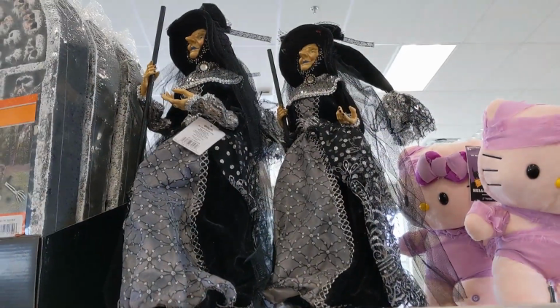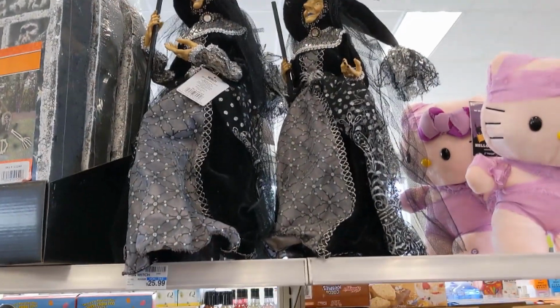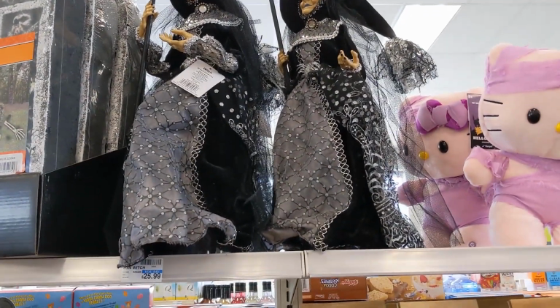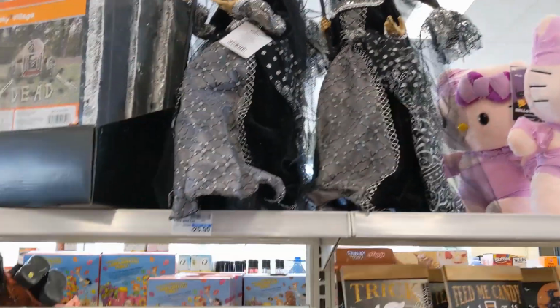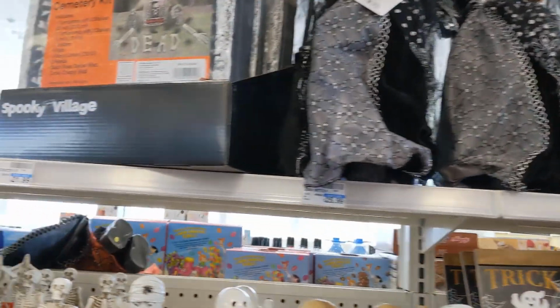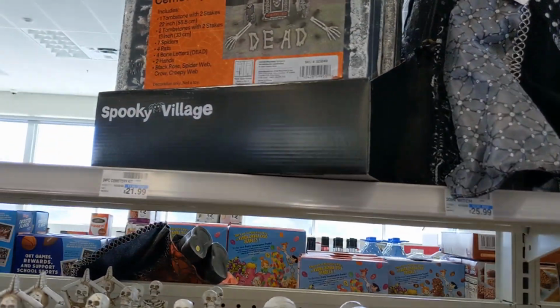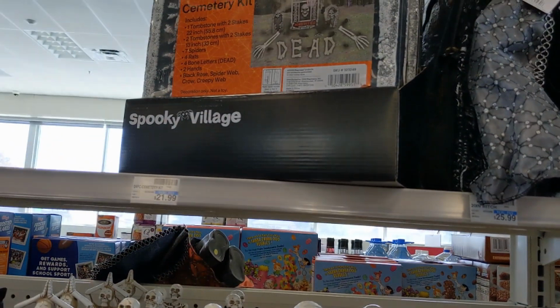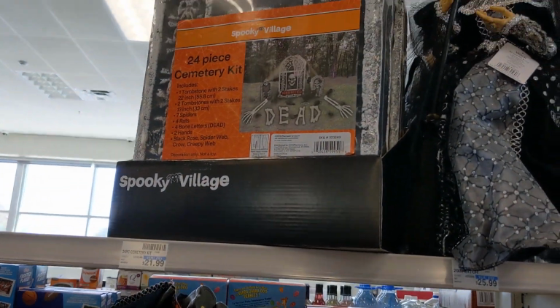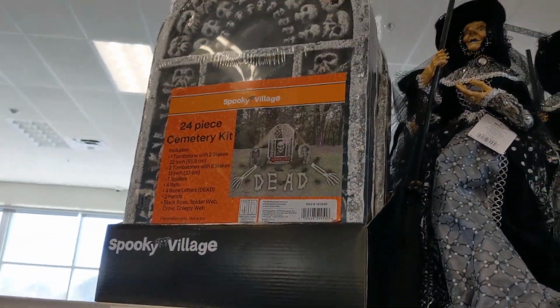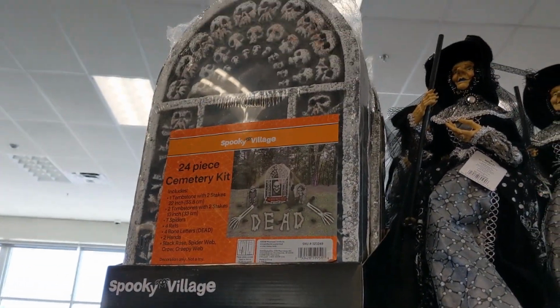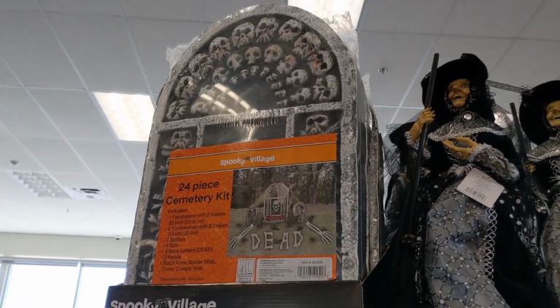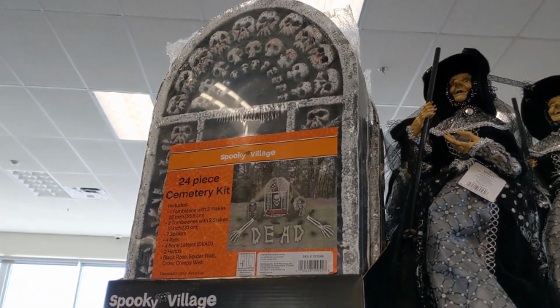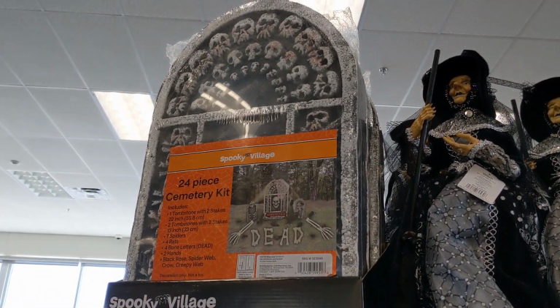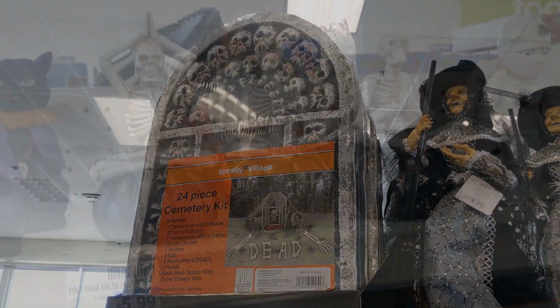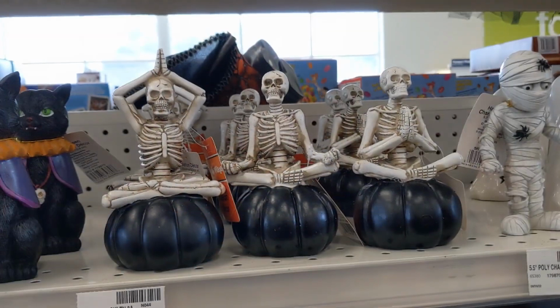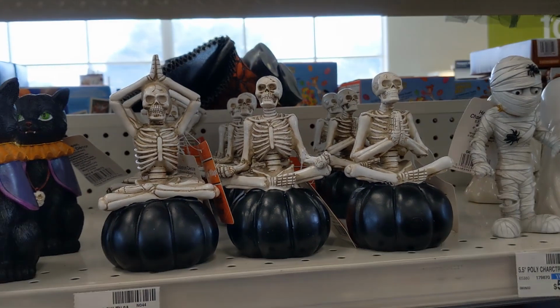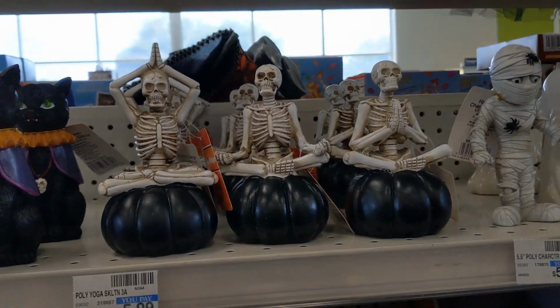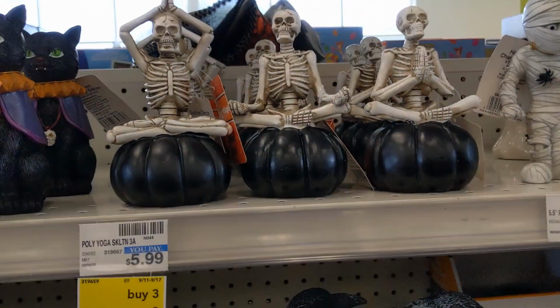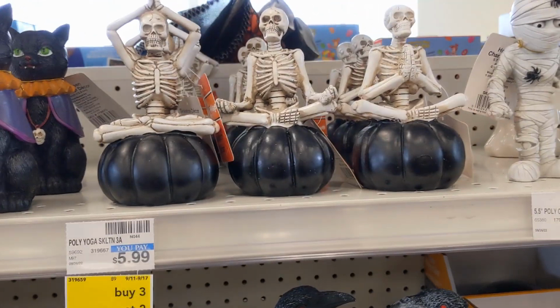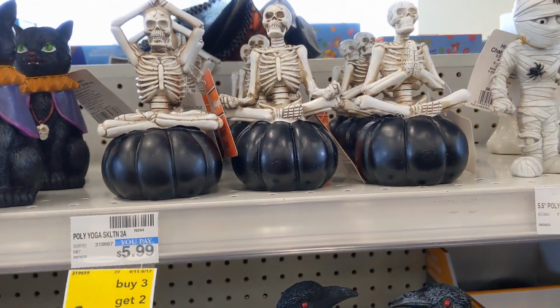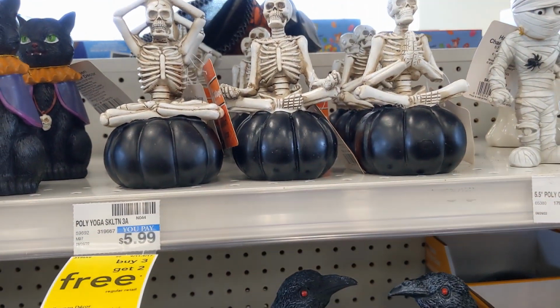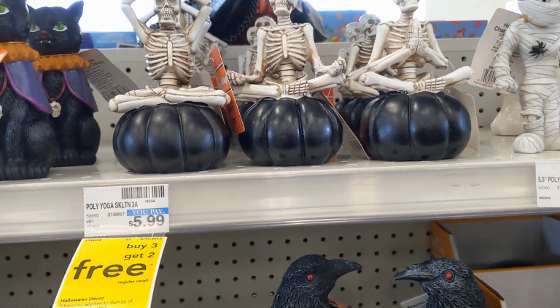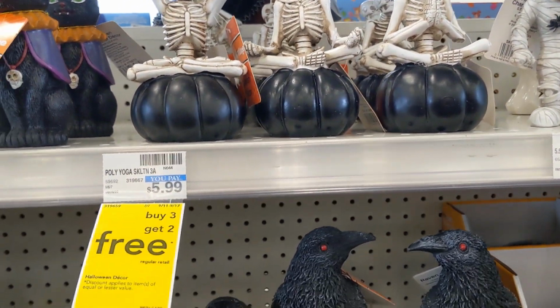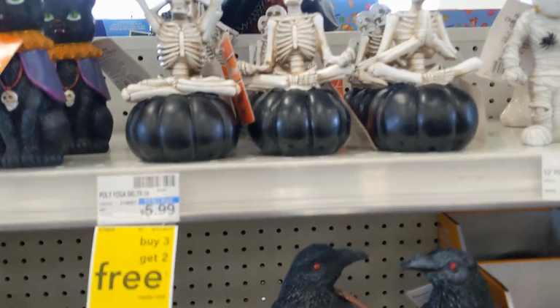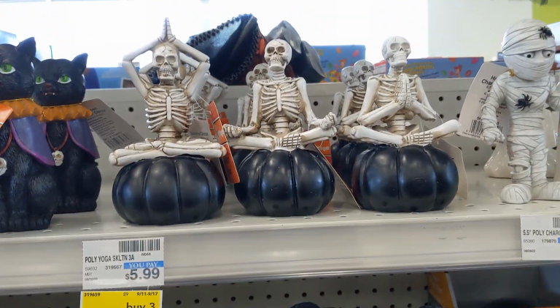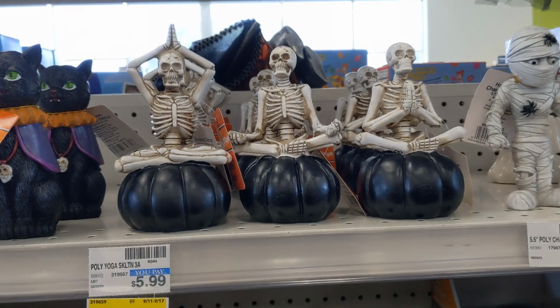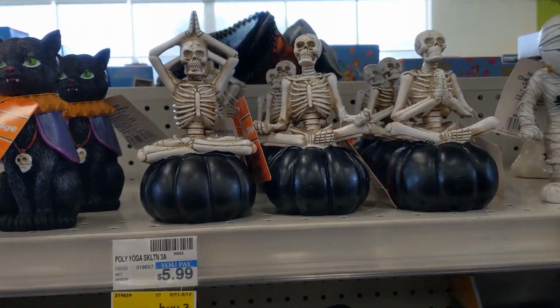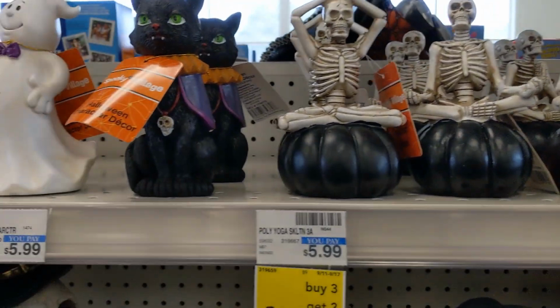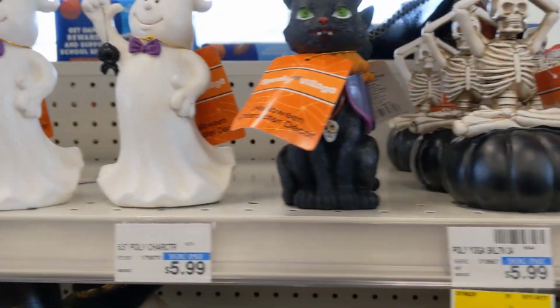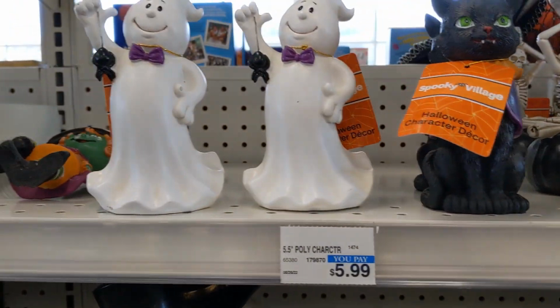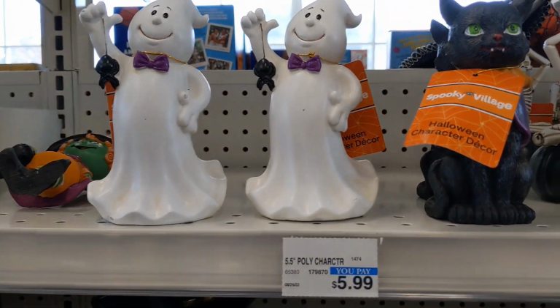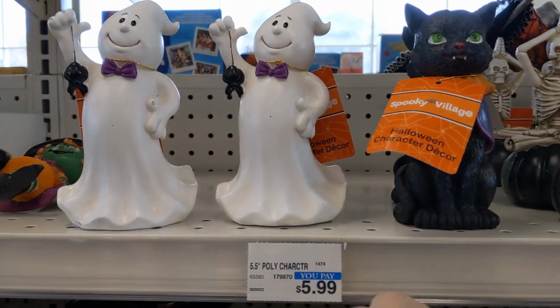They also have some more witches for $25.99 — a little smaller than the other one. Graveyard scene. These yoga skeletons are $5.99, and that's per each one.